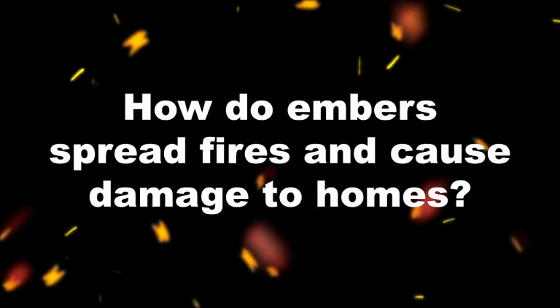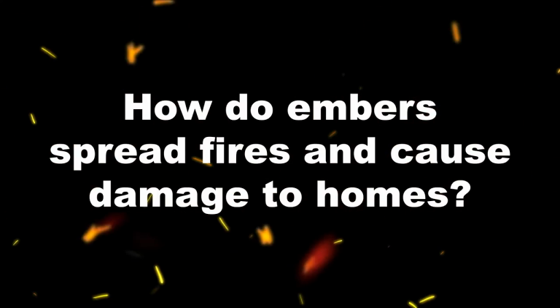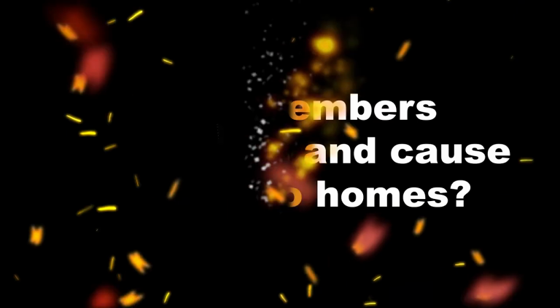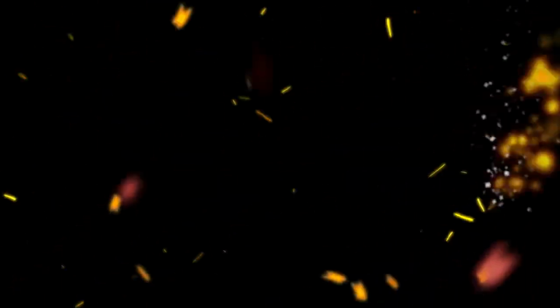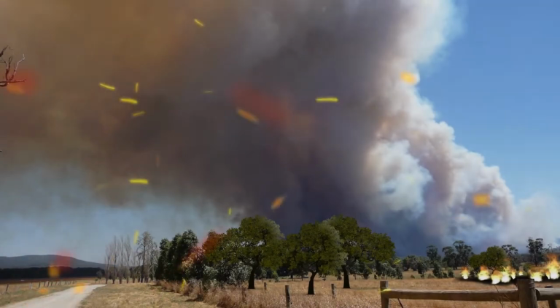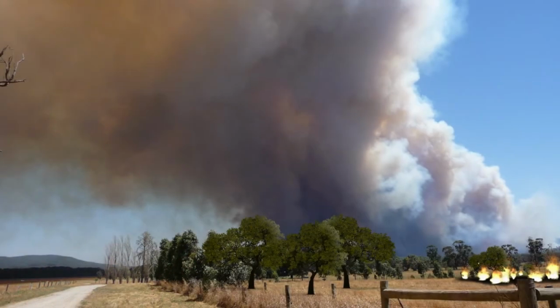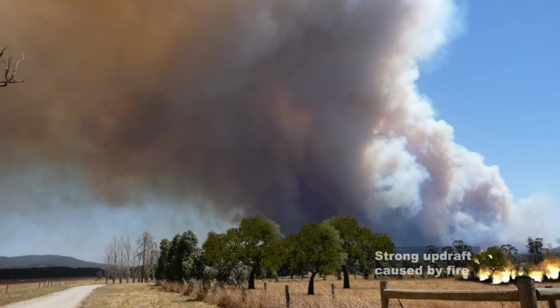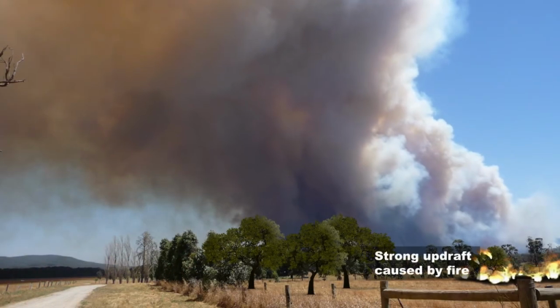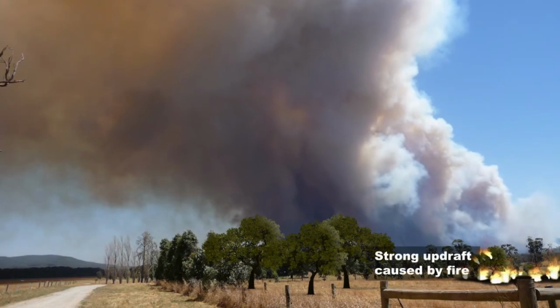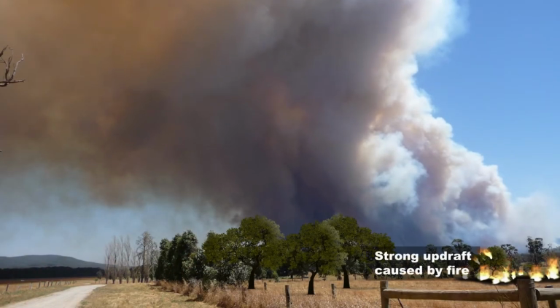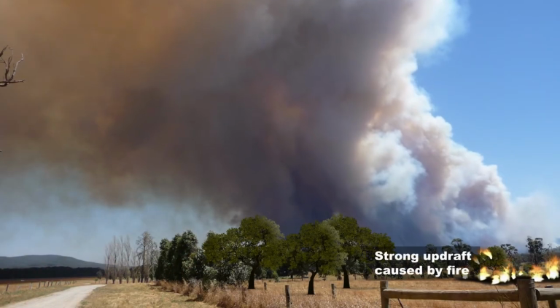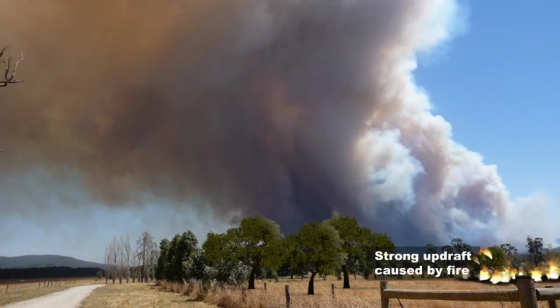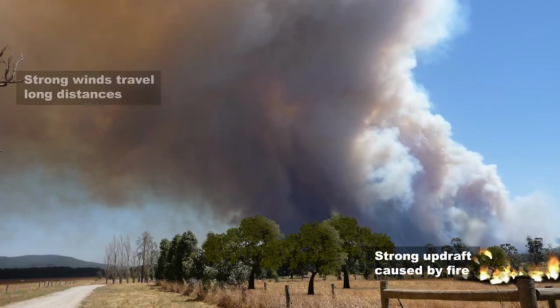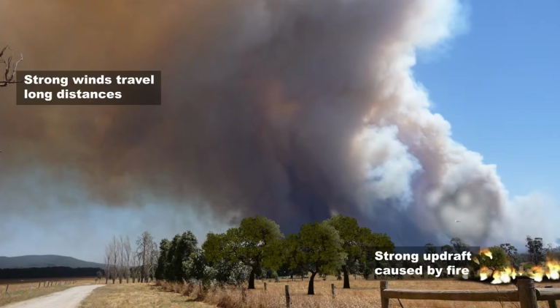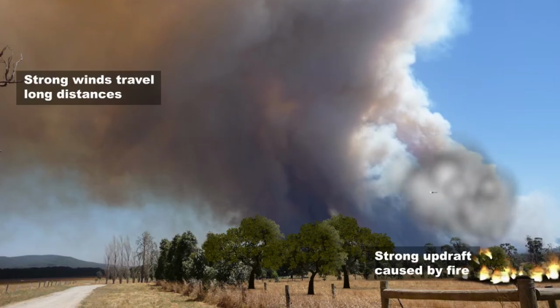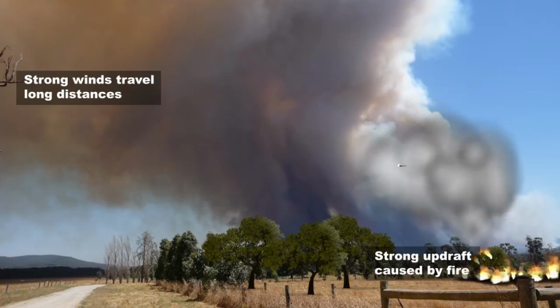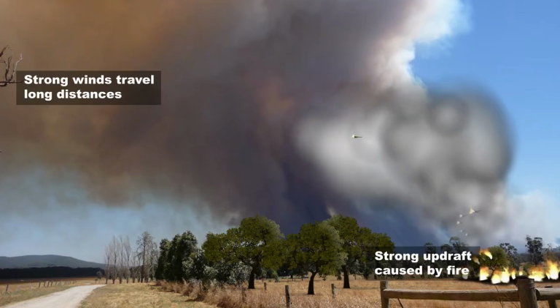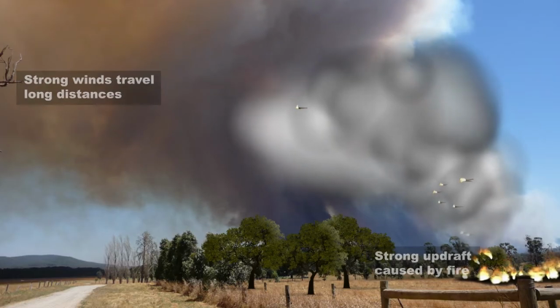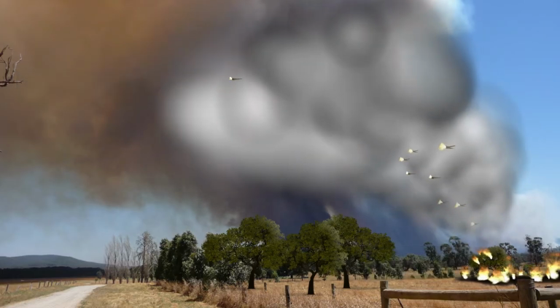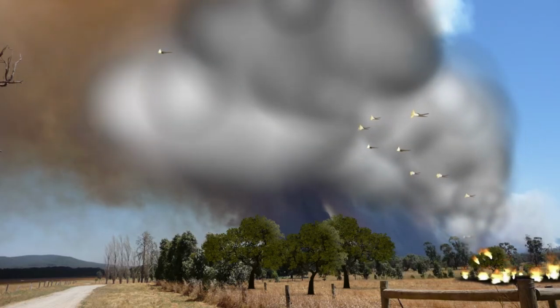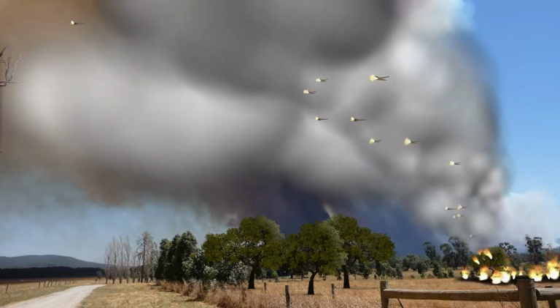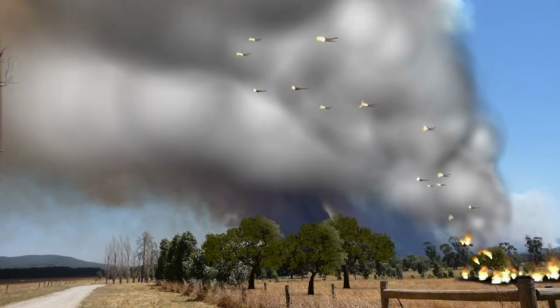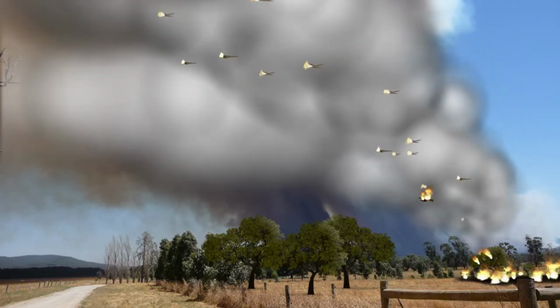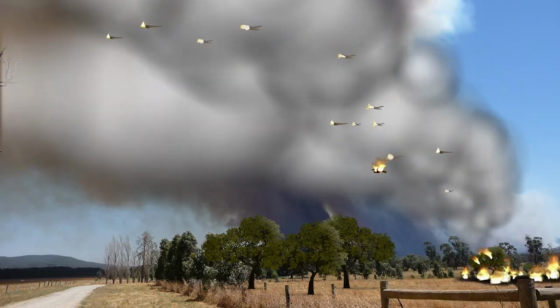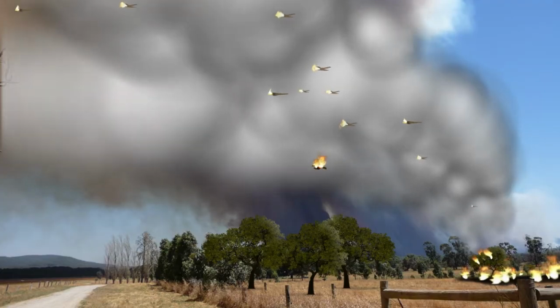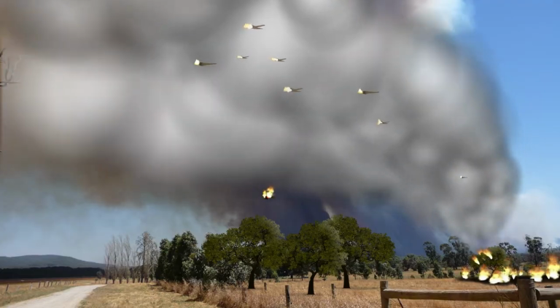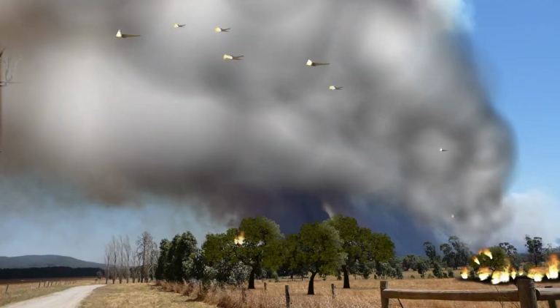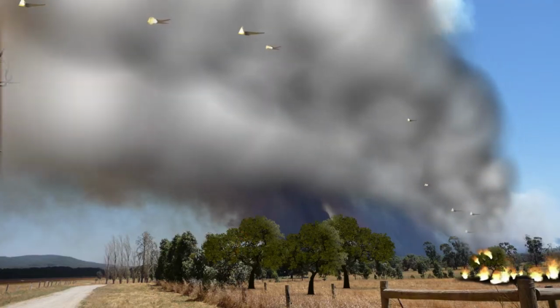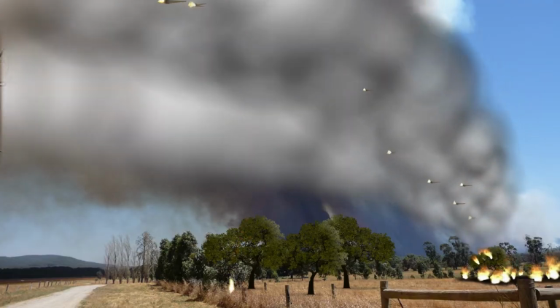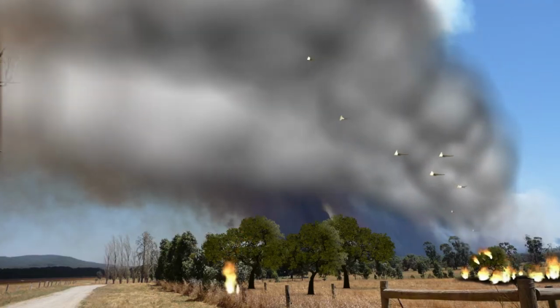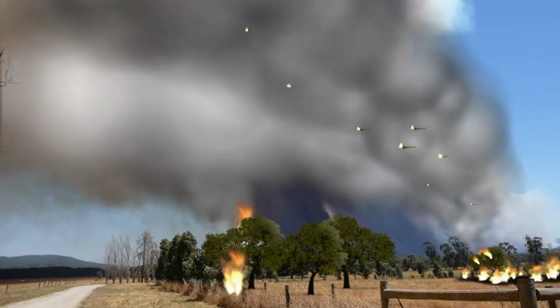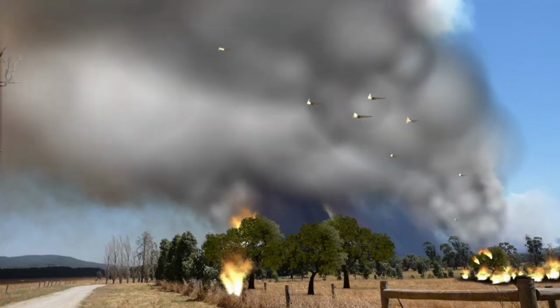If the fire is large enough, the embers can be carried very high into the air and travel long distances. The intense heat of a bushfire causes gases and material to rise rapidly in a cloud of smoke. This is called a plume or column.